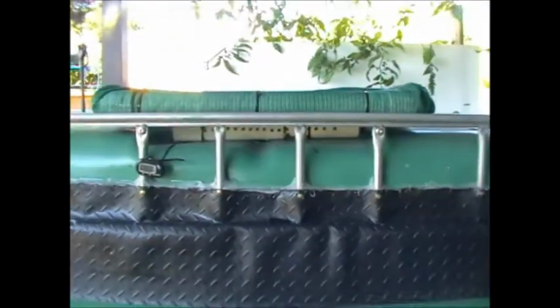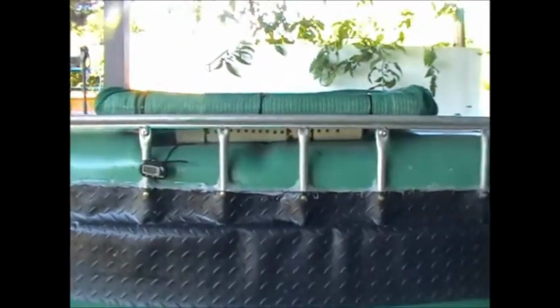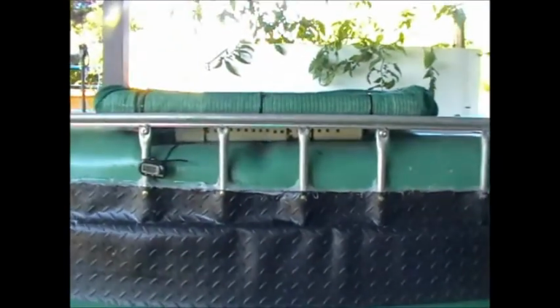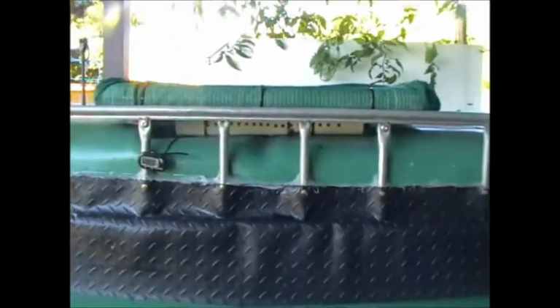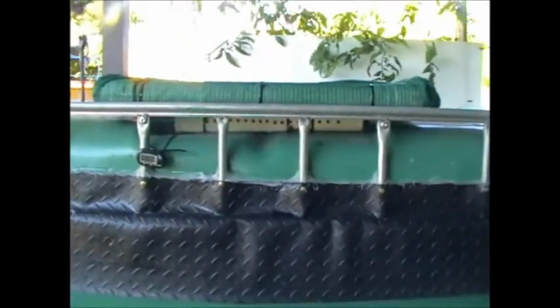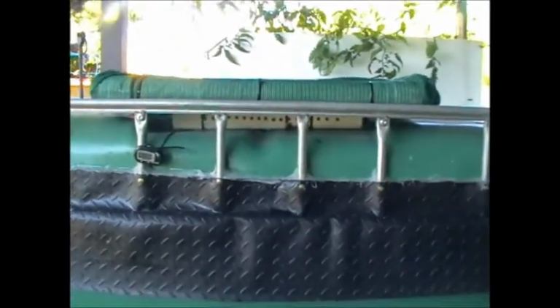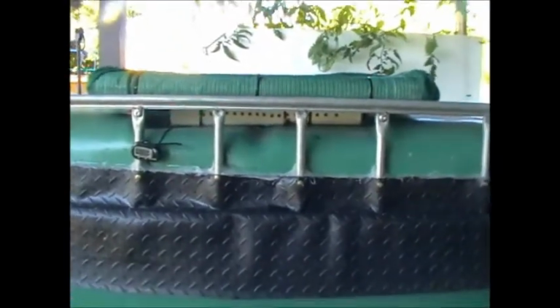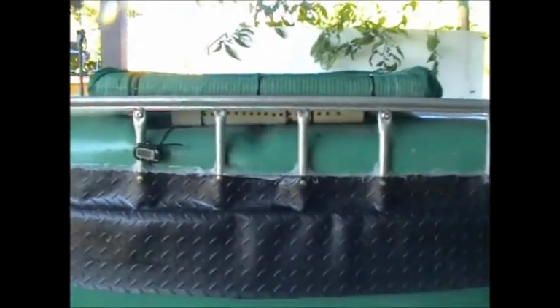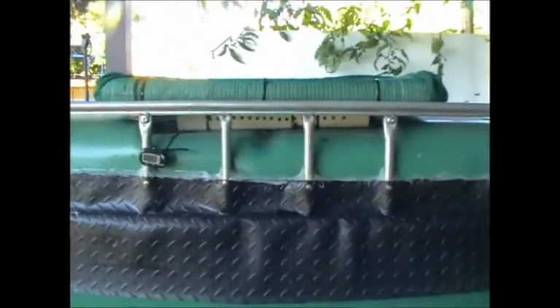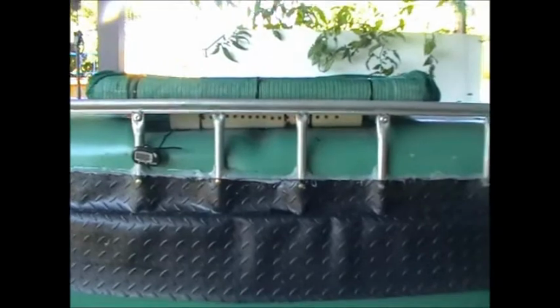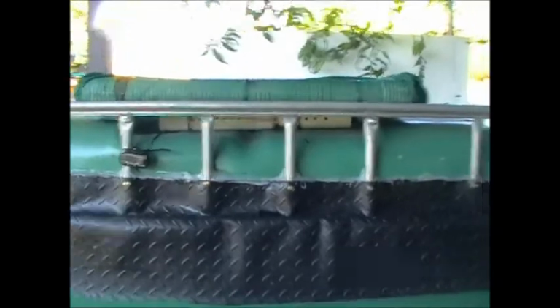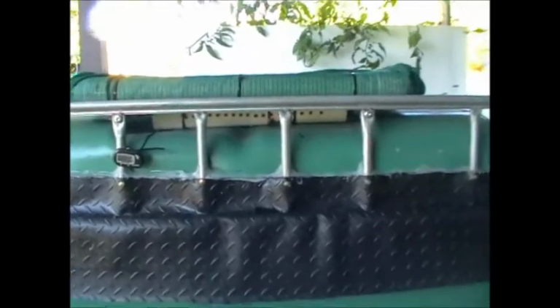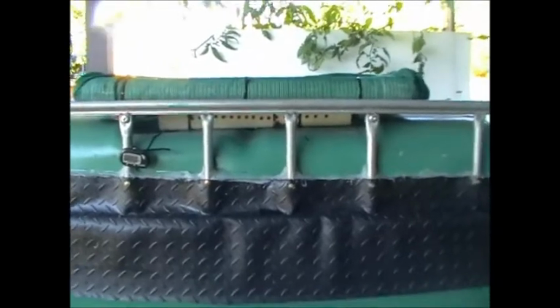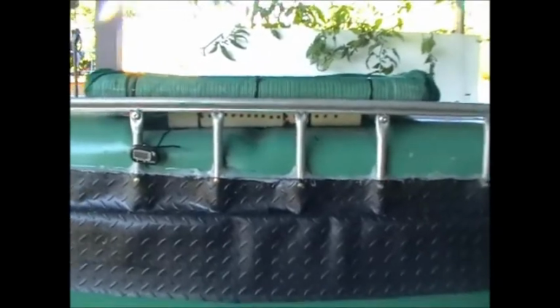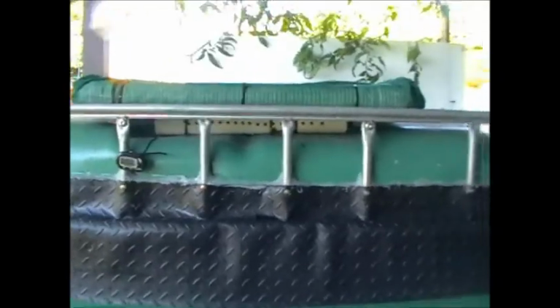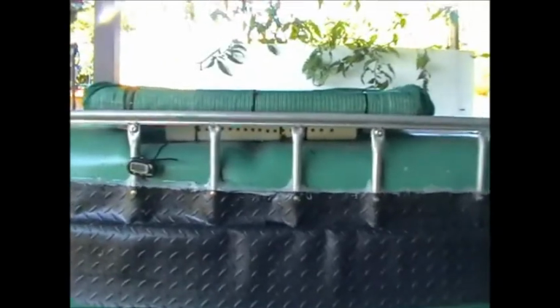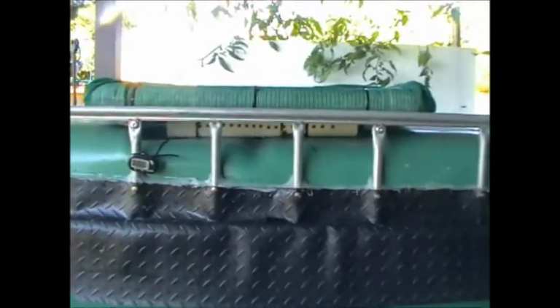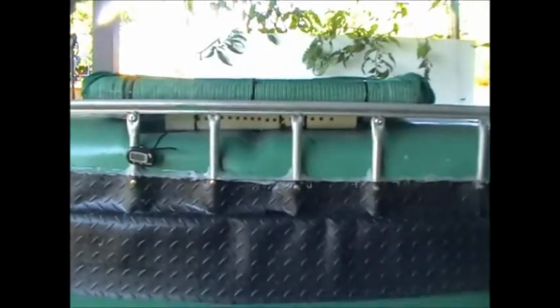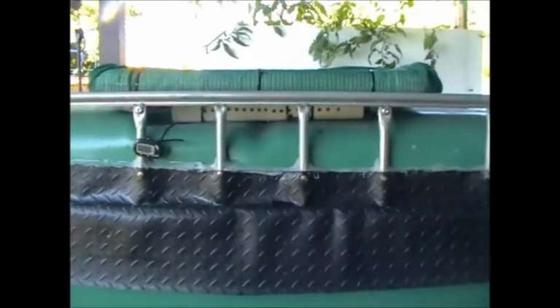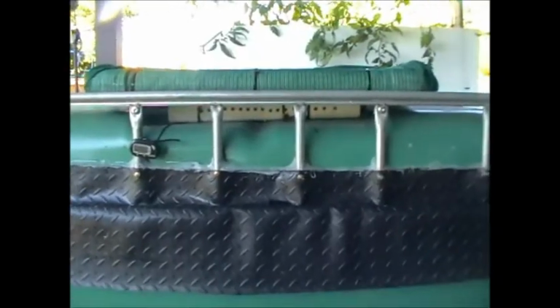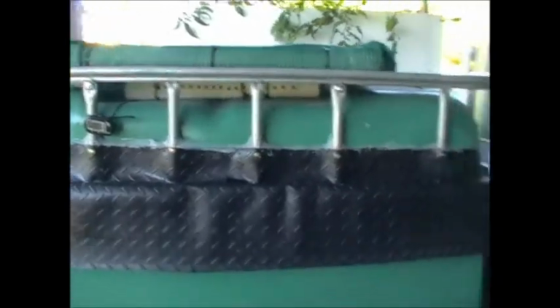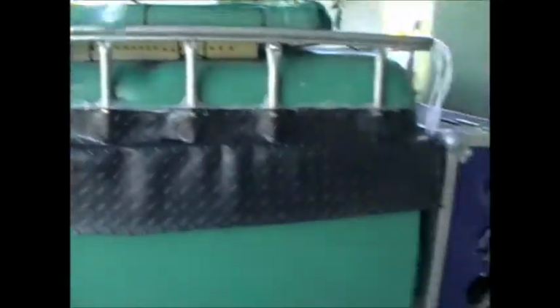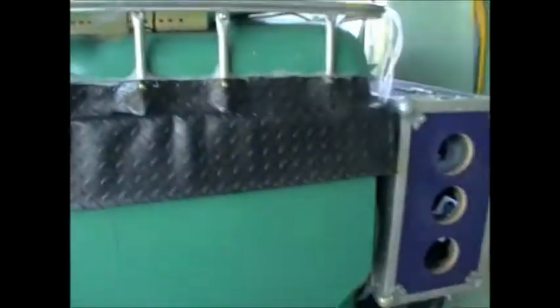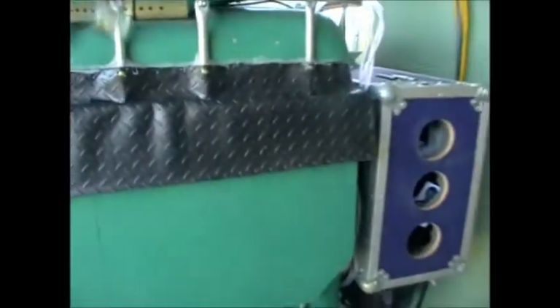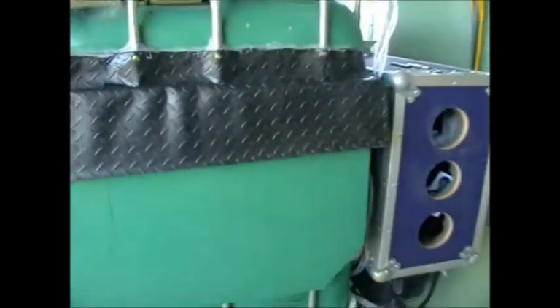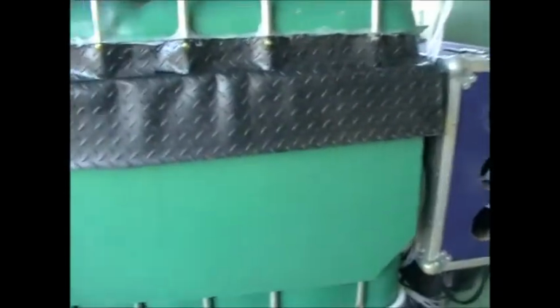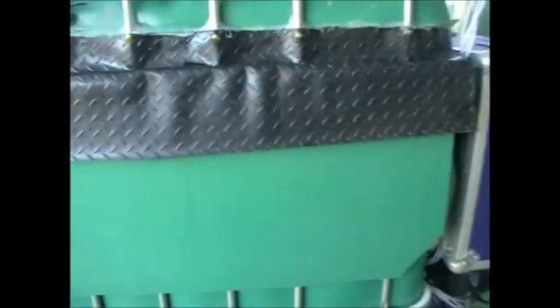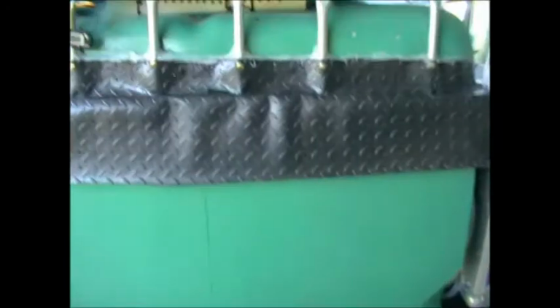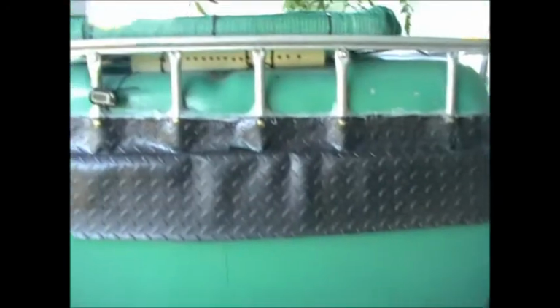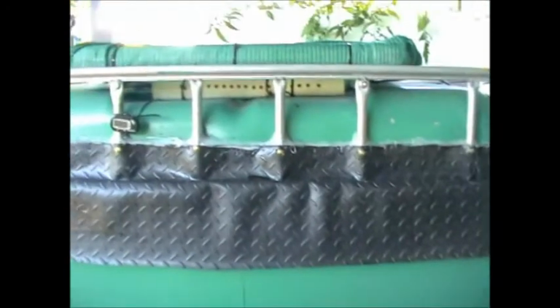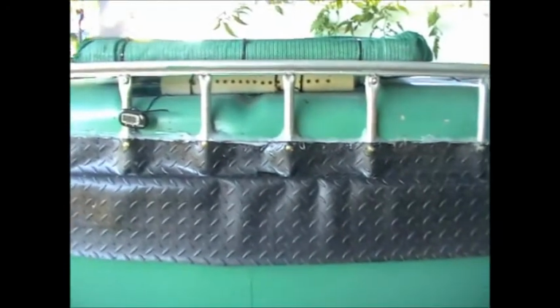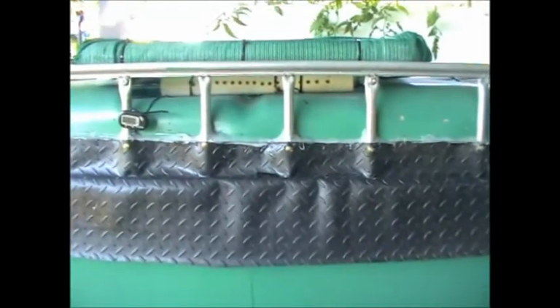There's nothing worse than seeing dead fish on the ground. So yeah, just a quick tip — don't let your trout jump out. Make sure you've got a lid on; I should have had one organised before I got the trout, really, but now that it's happened, get it sorted.